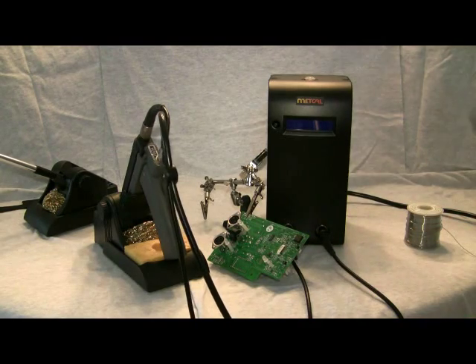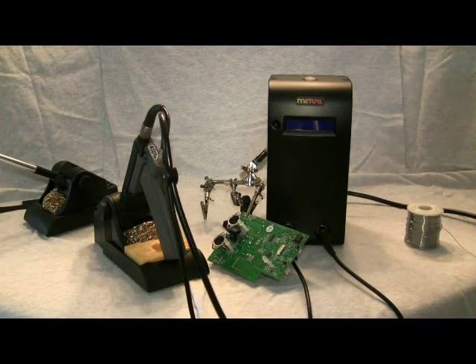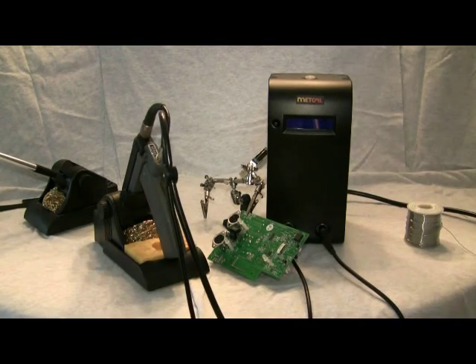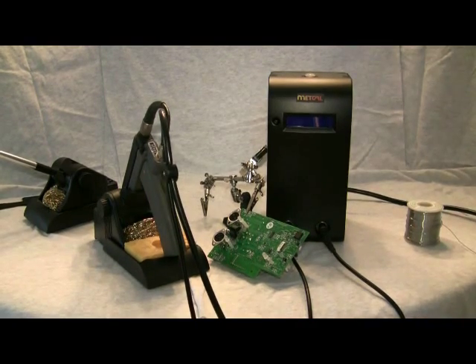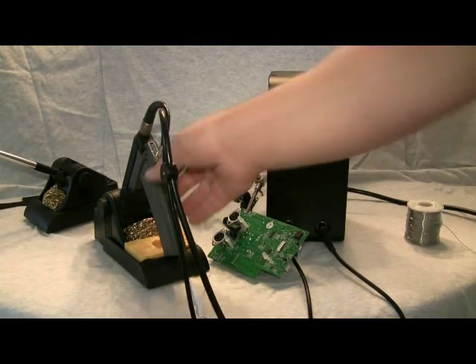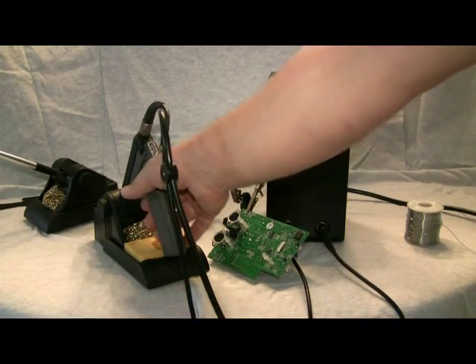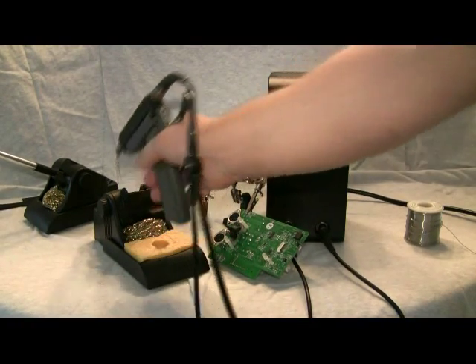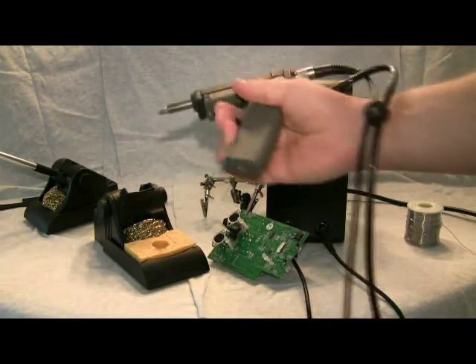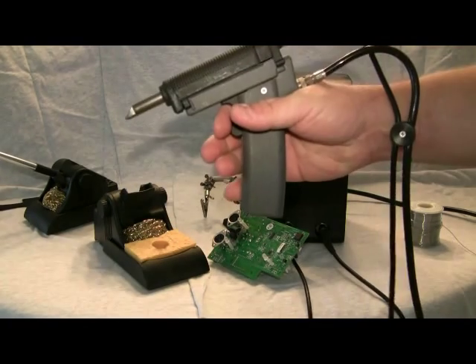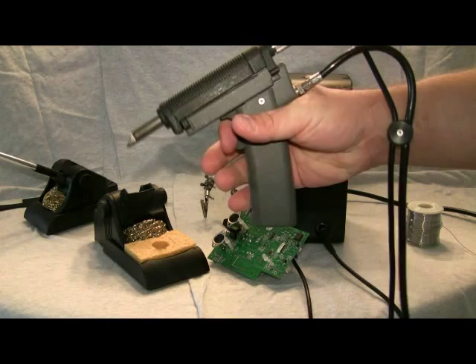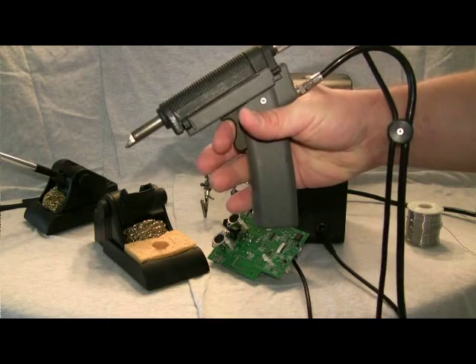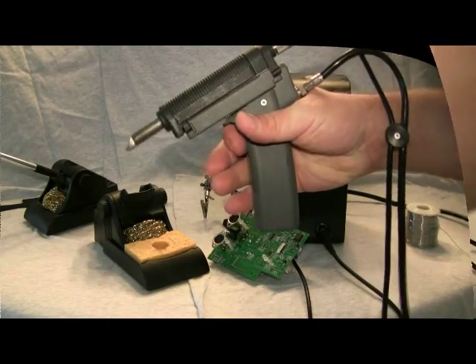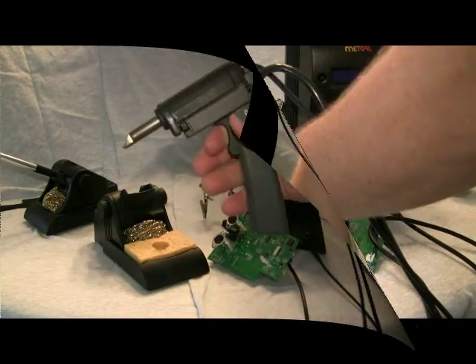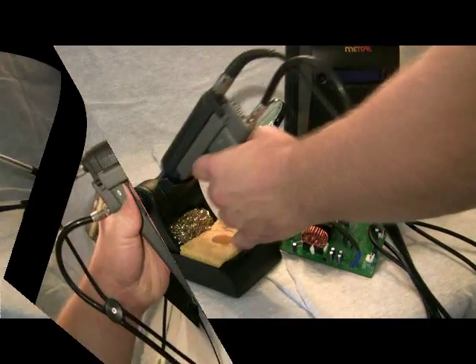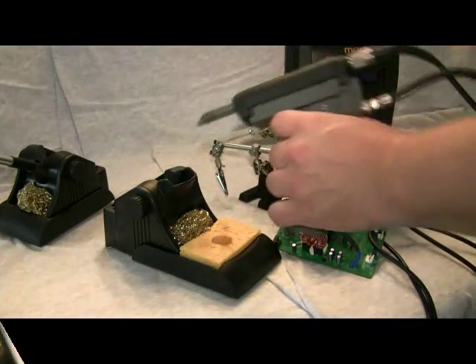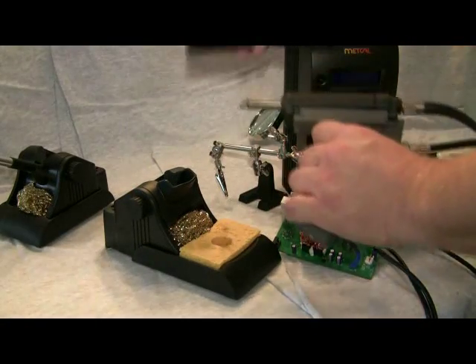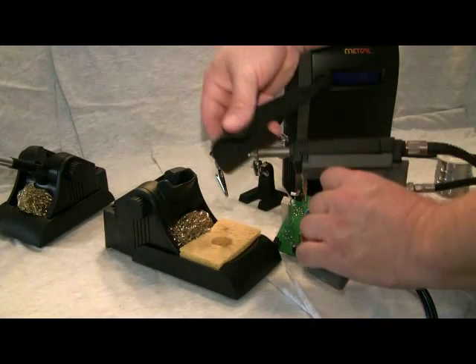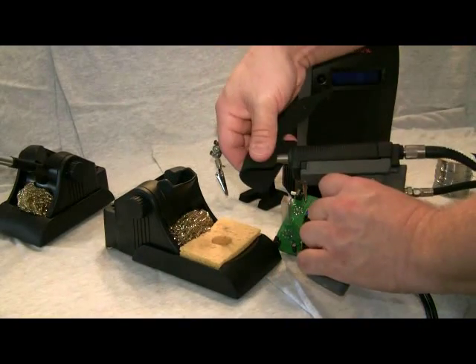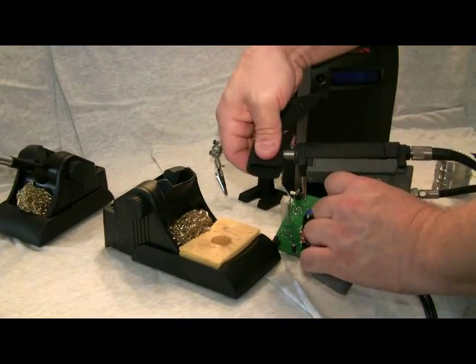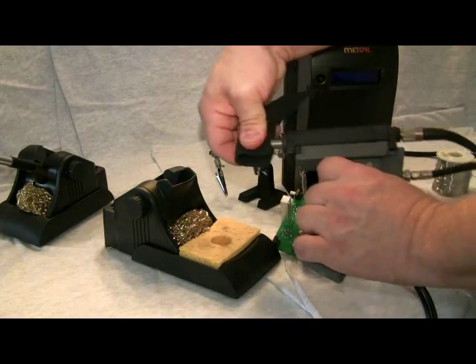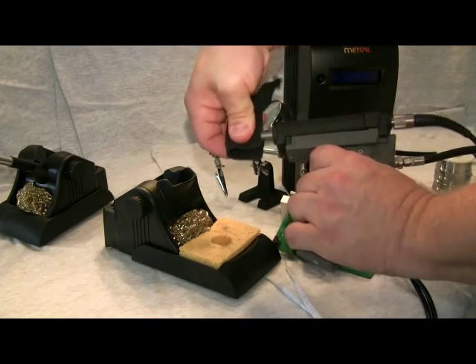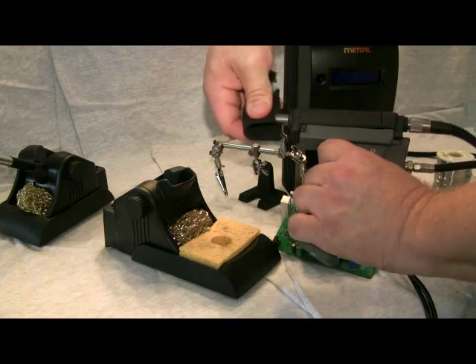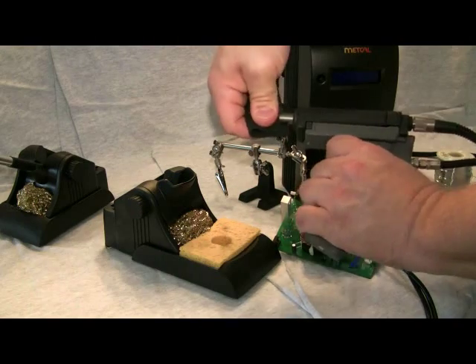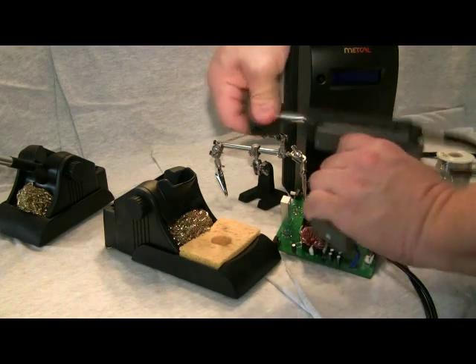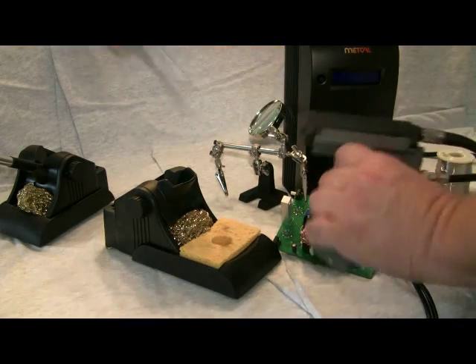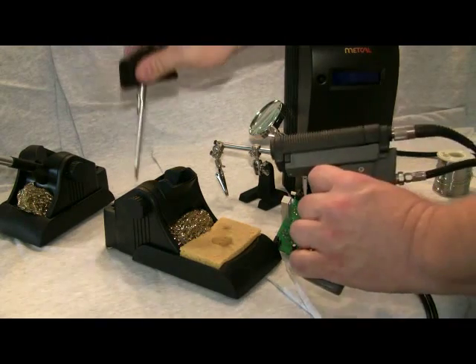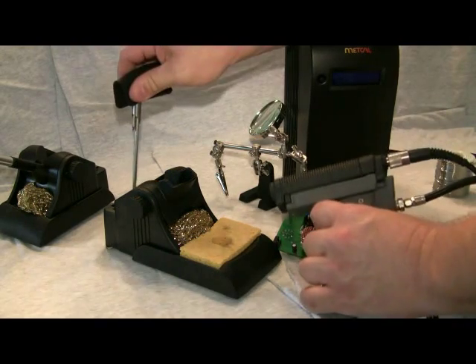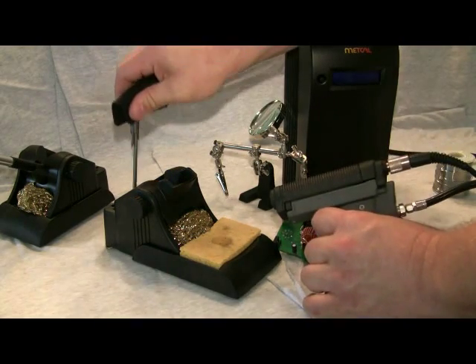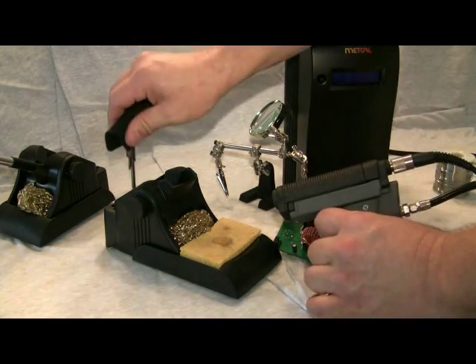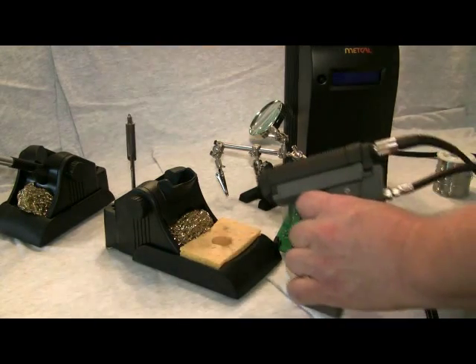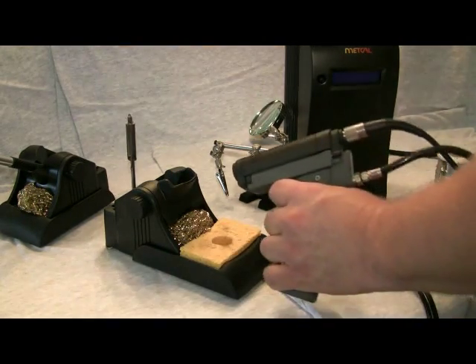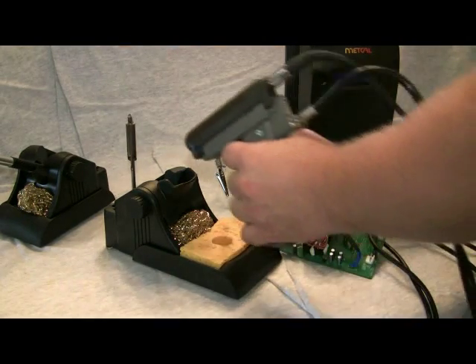Once connected, you can test the gun by pulling the trigger. It's normal for the exhaust air to discharge through the pistol grip. To change desoldering nozzles, use the supplied tip pad and simply pull the nozzle away from the front of the desoldering gun.